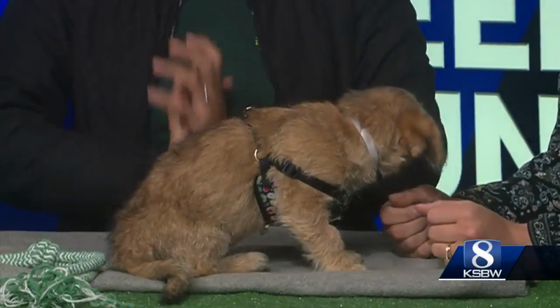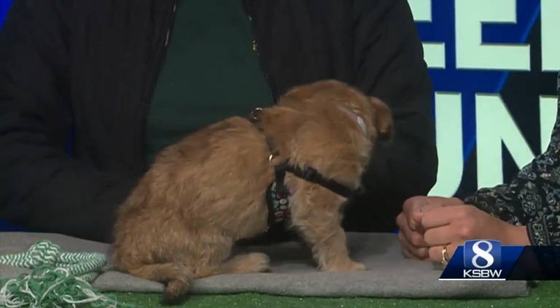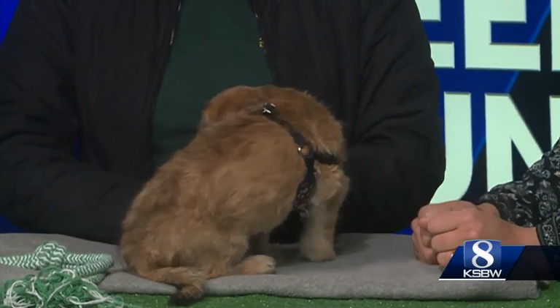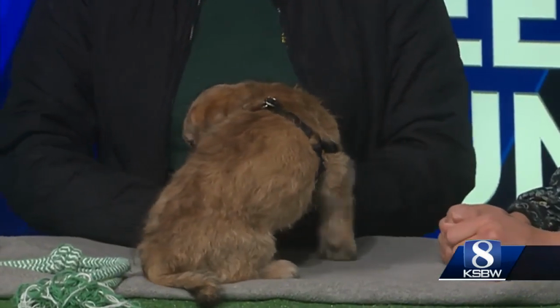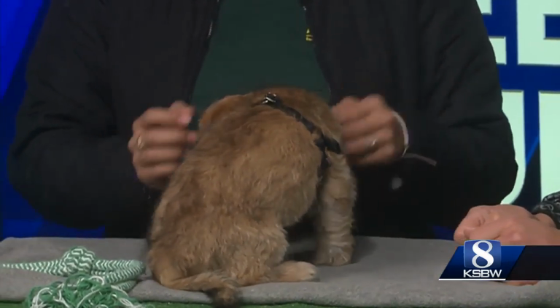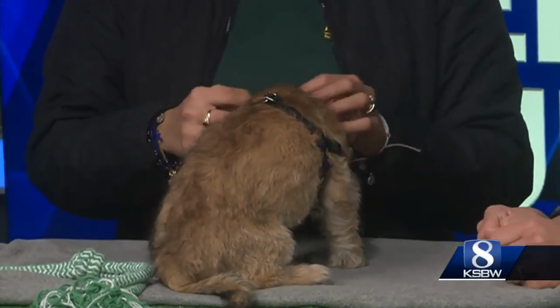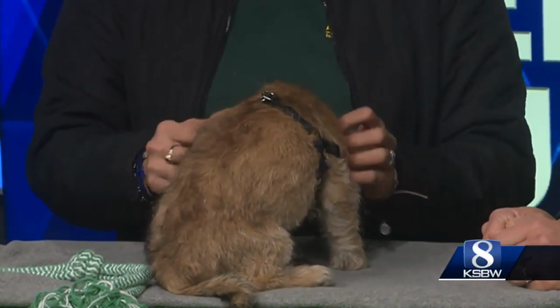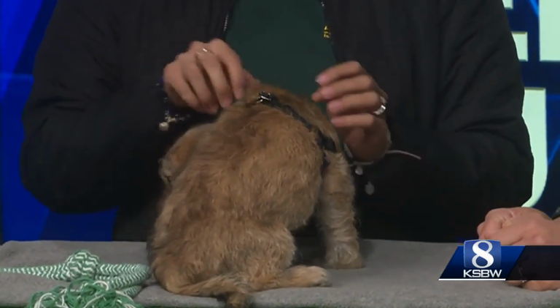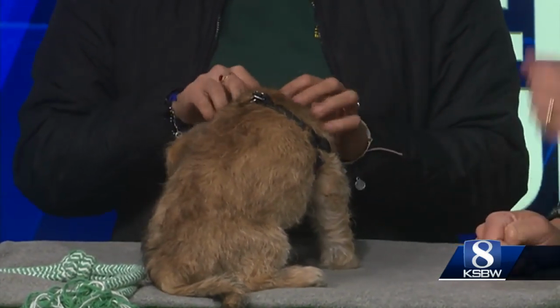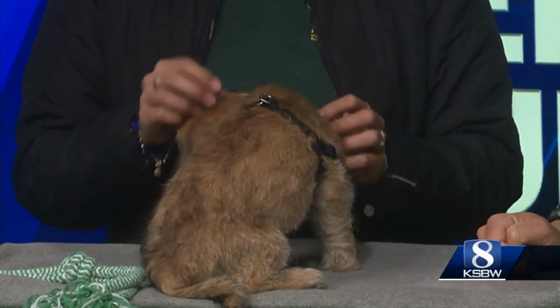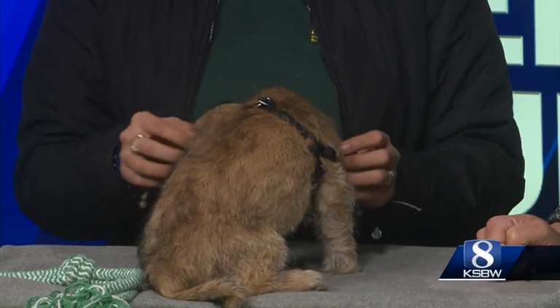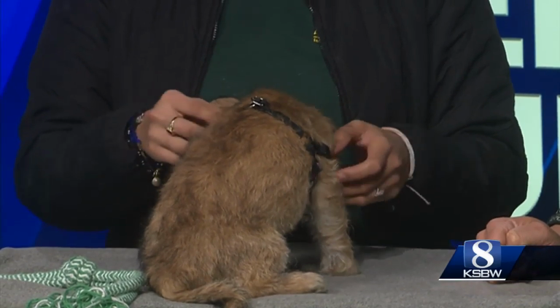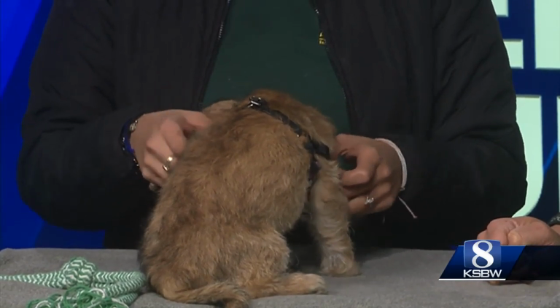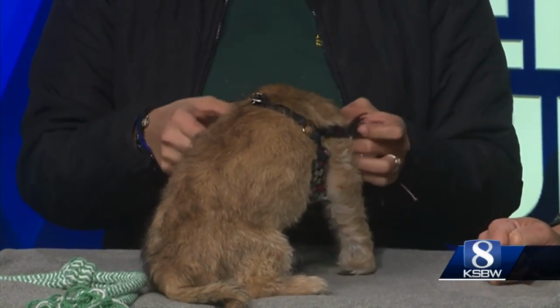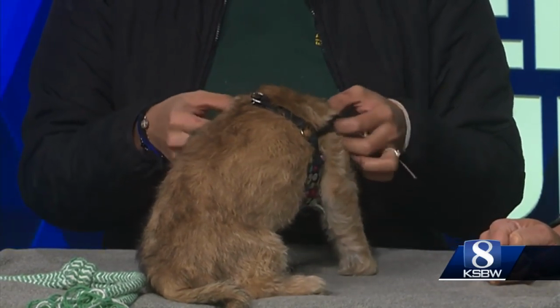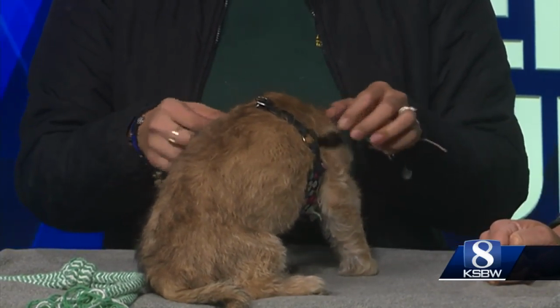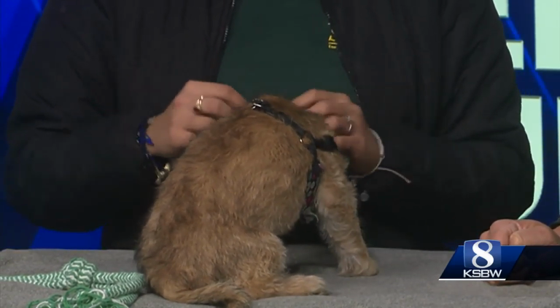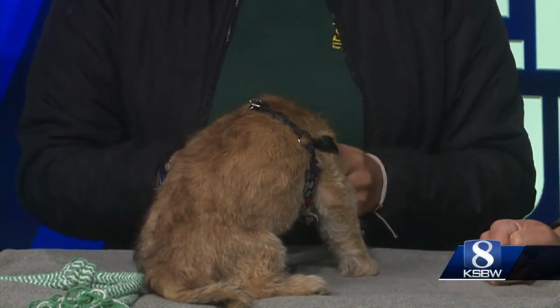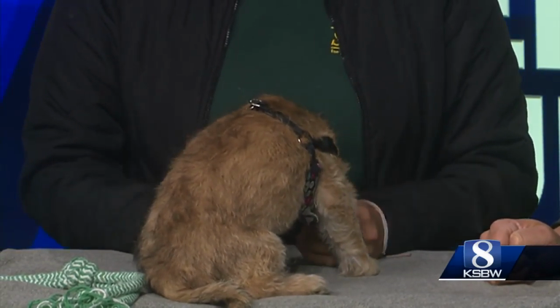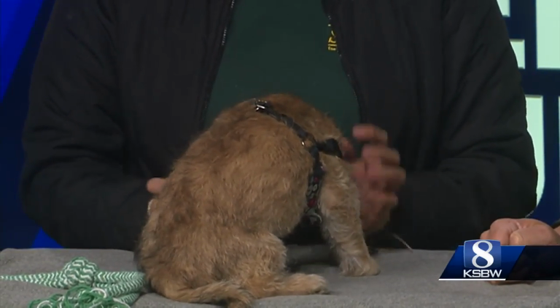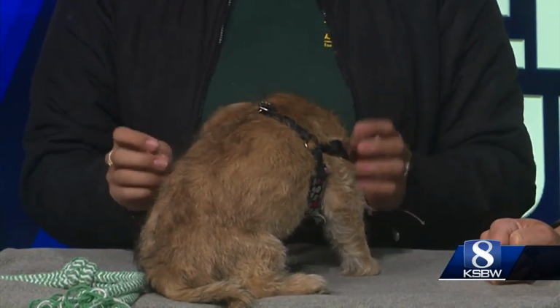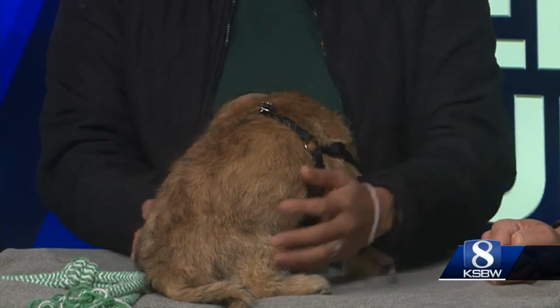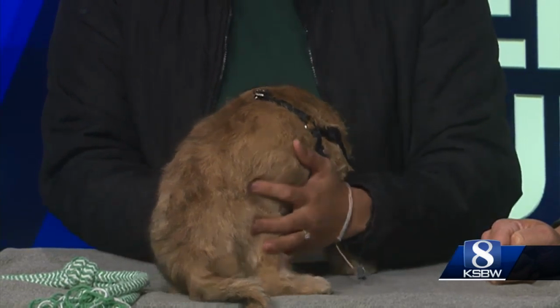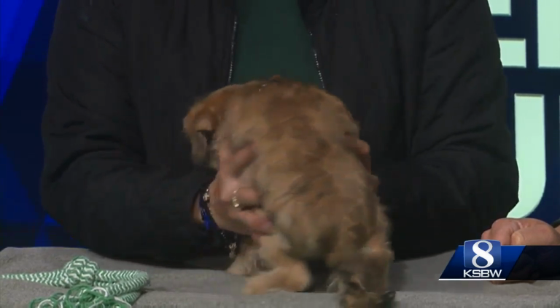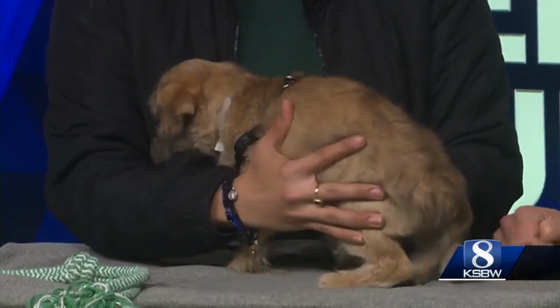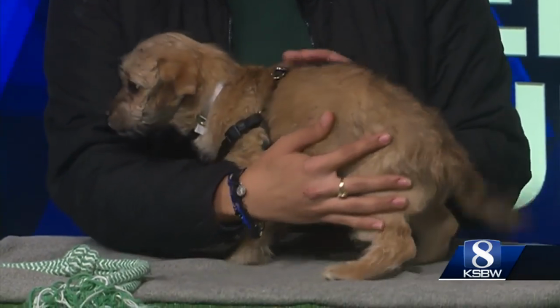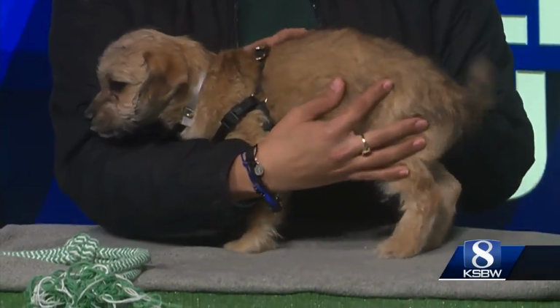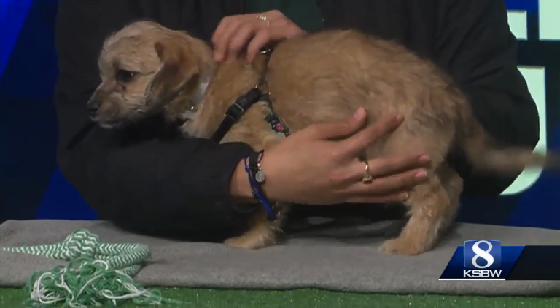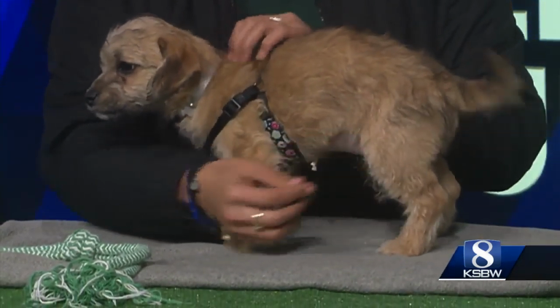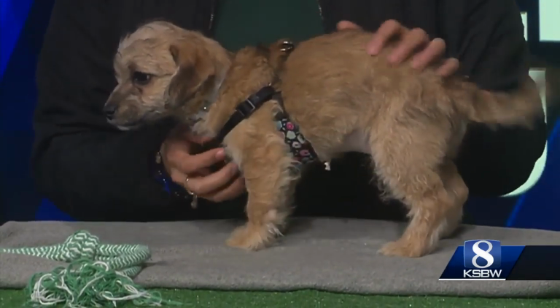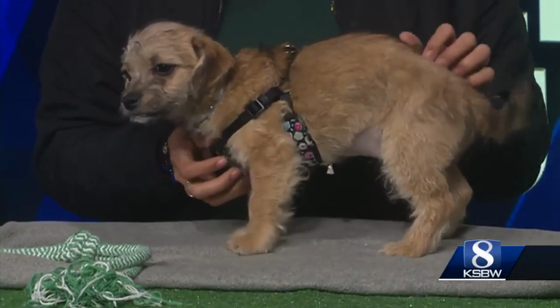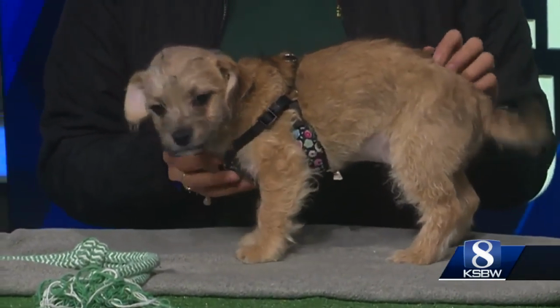So Caitlin, thank you as always for having us. Rose is a three-month-old puppy. She is a Chihuahua Shih Tzu mix. She's super sweet, as you can see, and she's just really shy. She's camera shy.